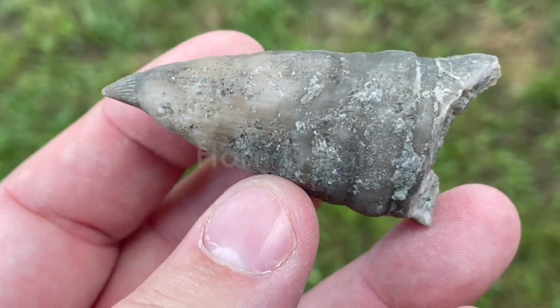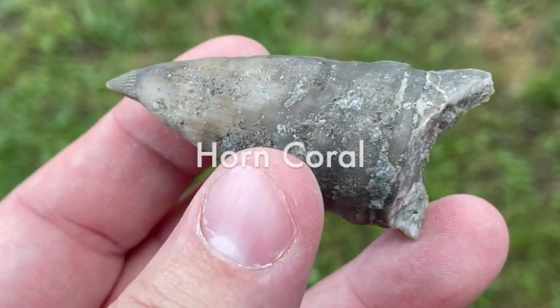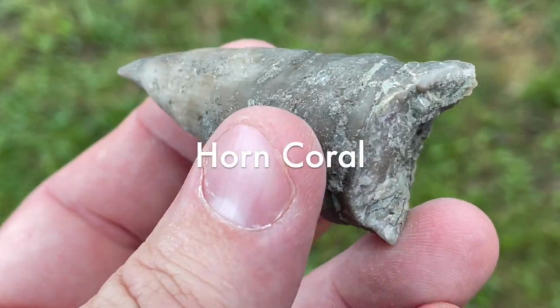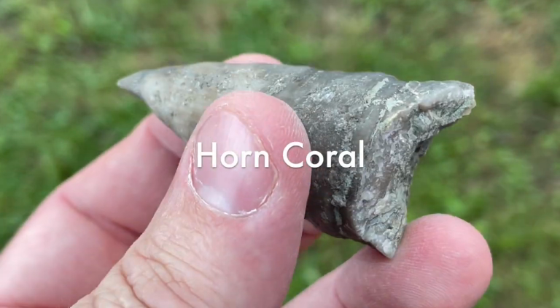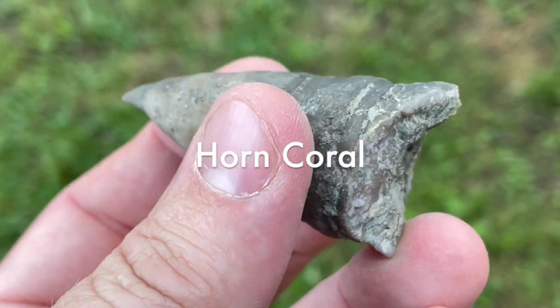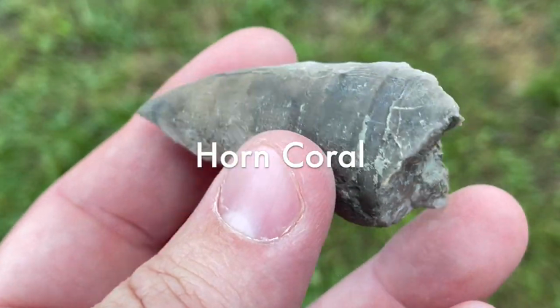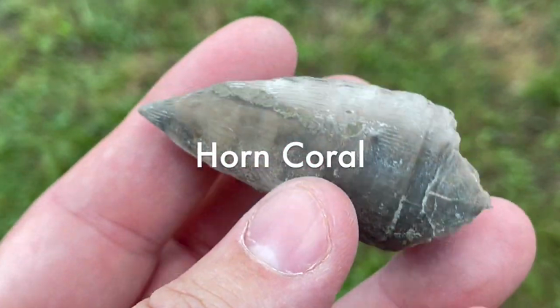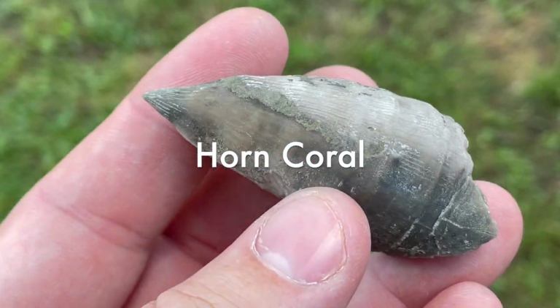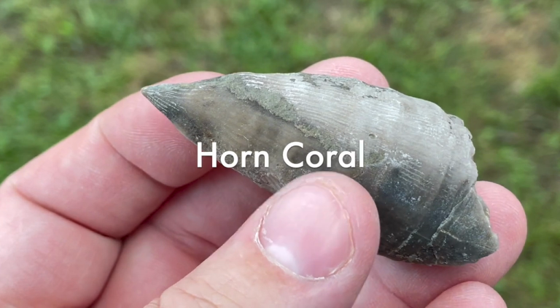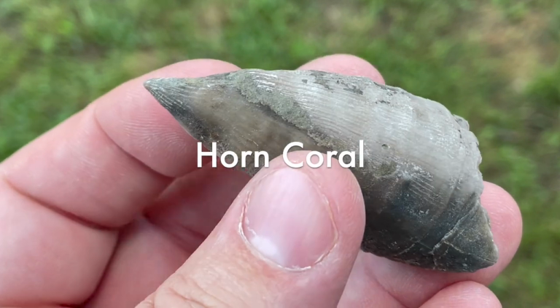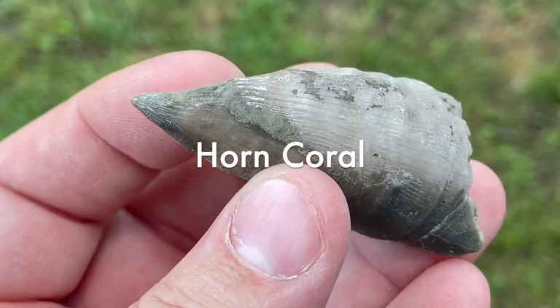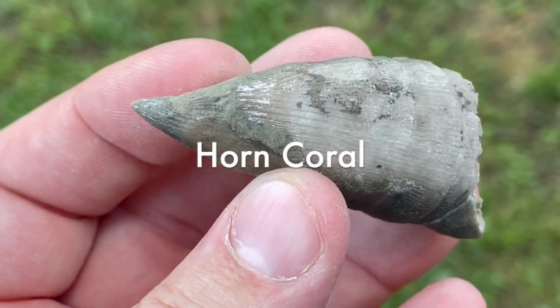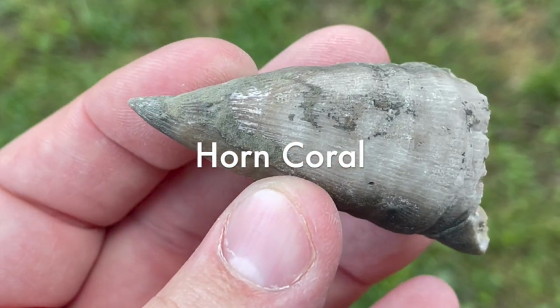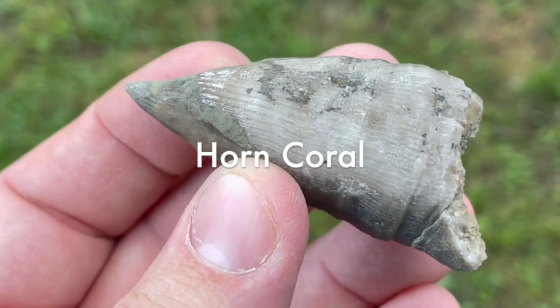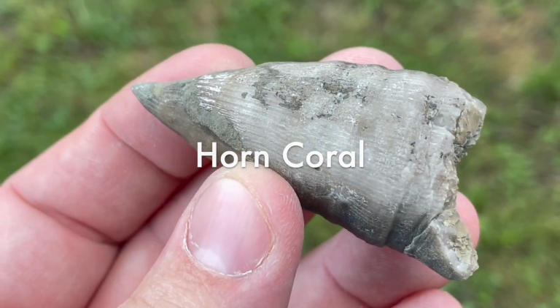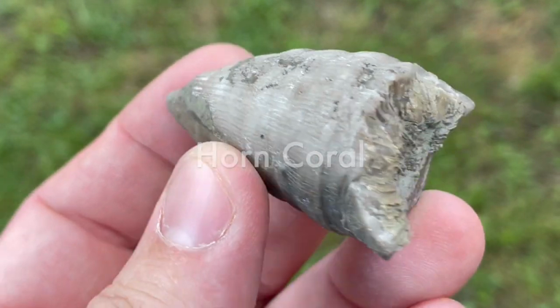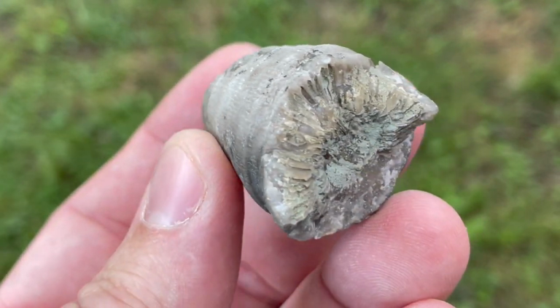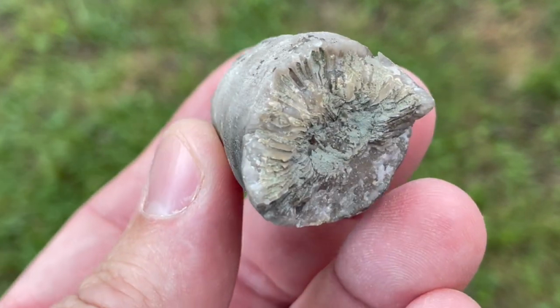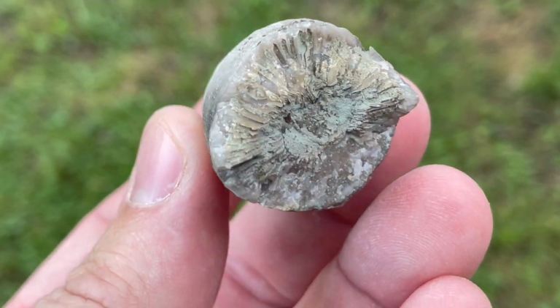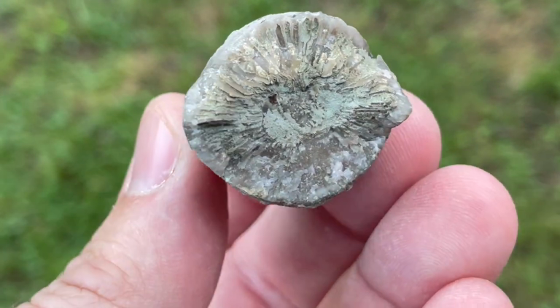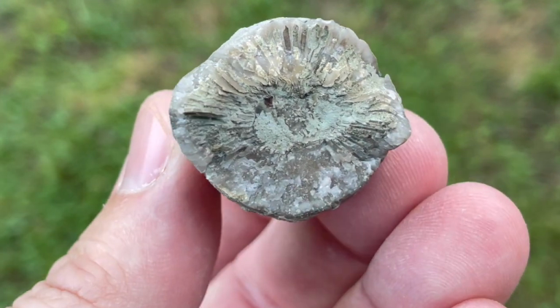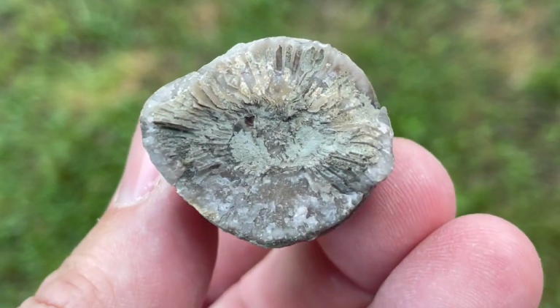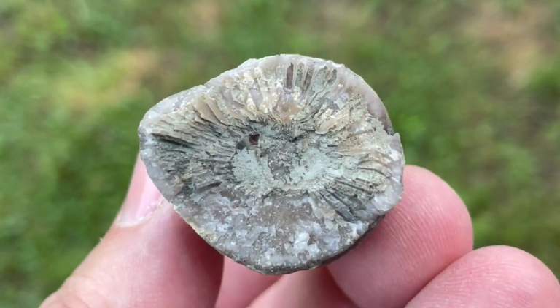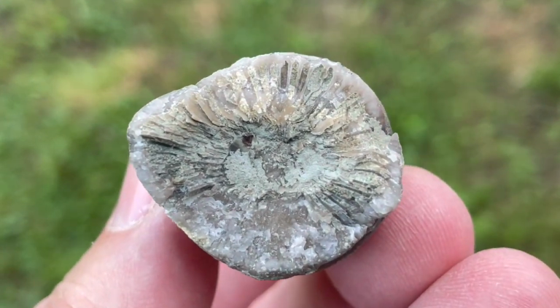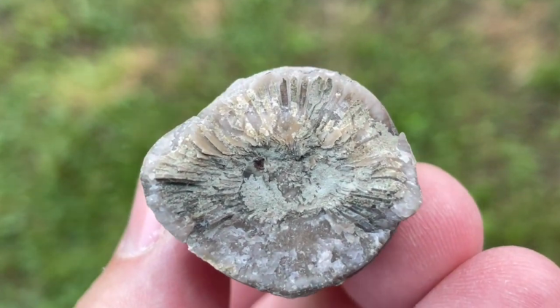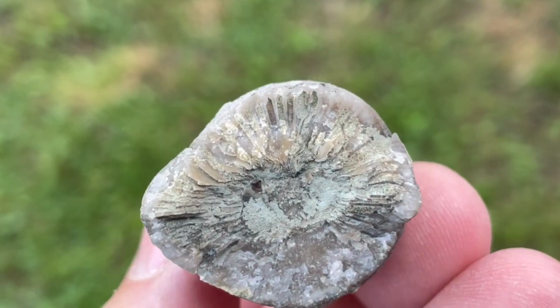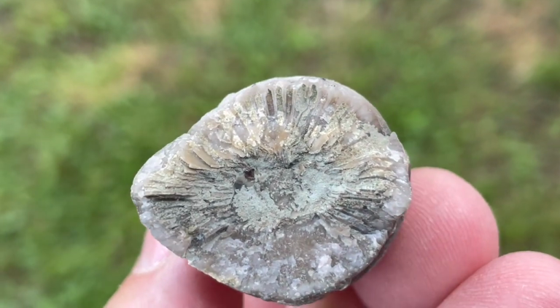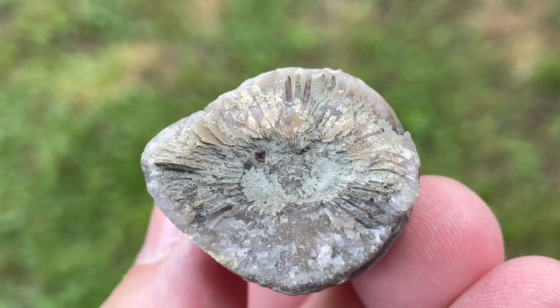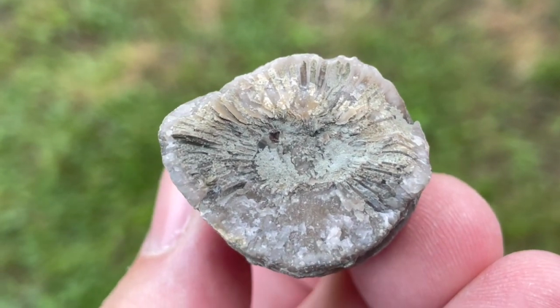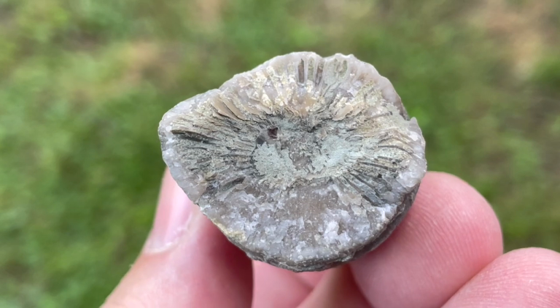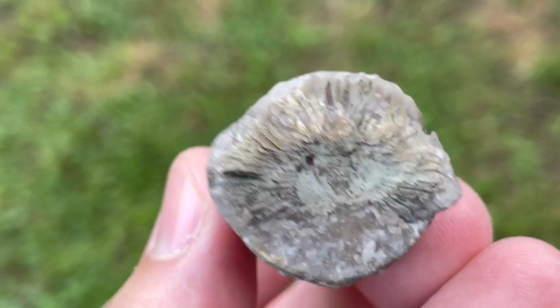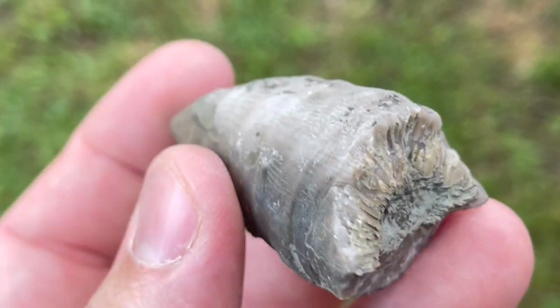Speaking of horn corals, these fossils look like bull's horns or dinosaur teeth, even though they were animals. Most horn corals were attached to the ocean floor and mud.